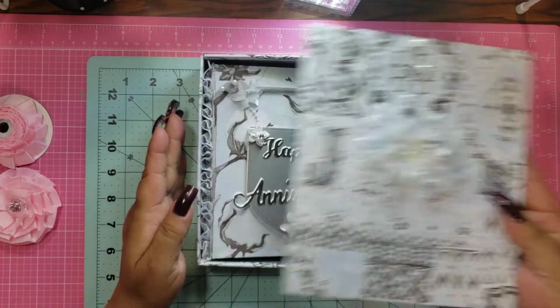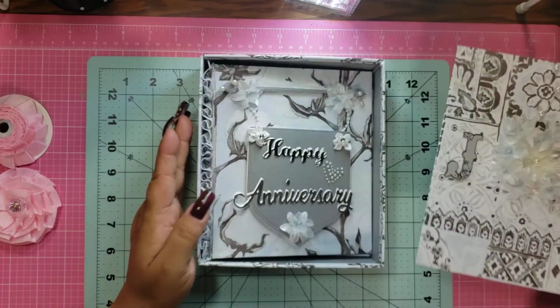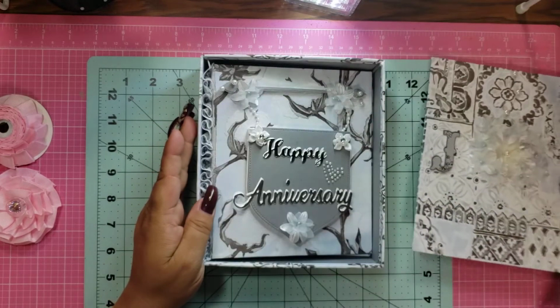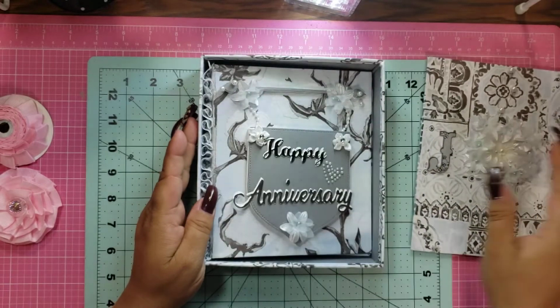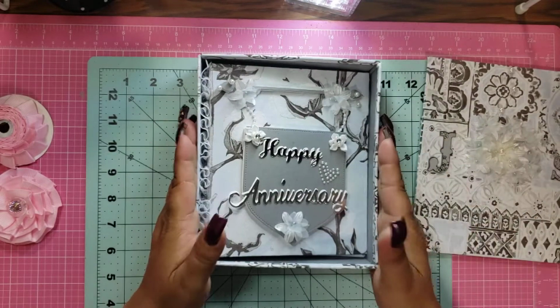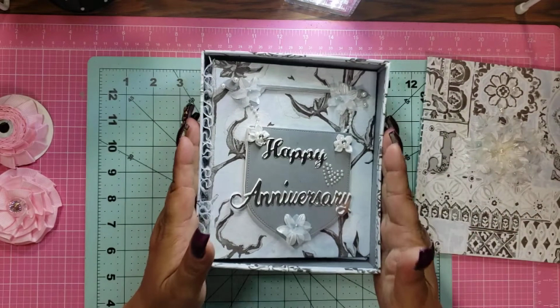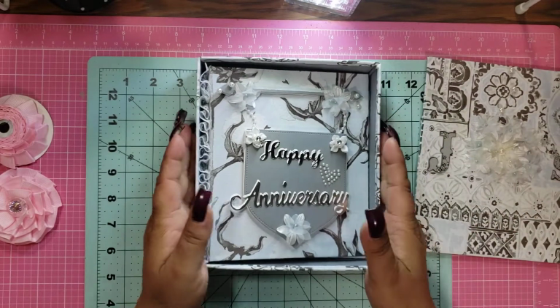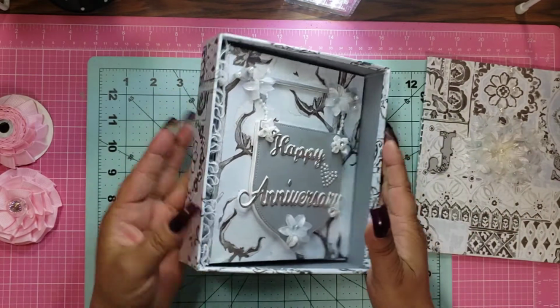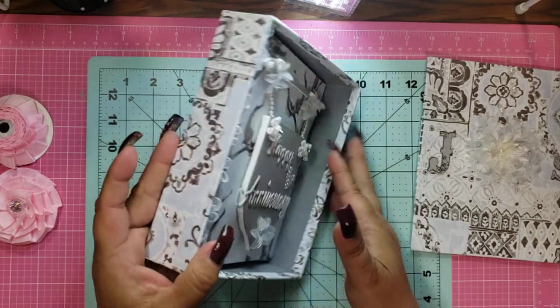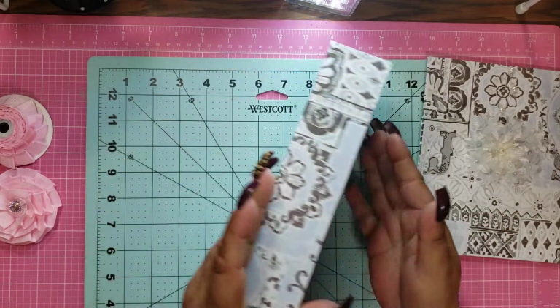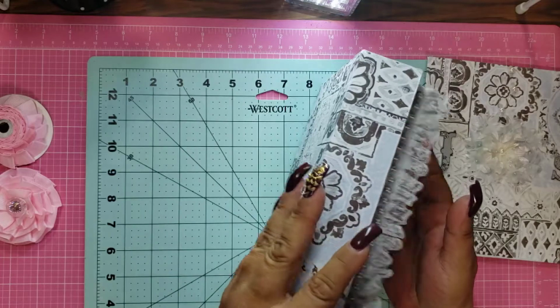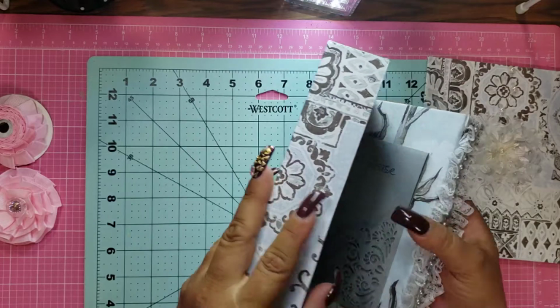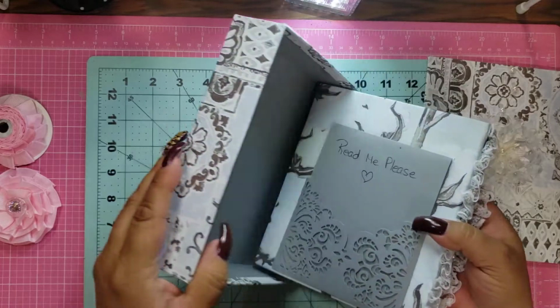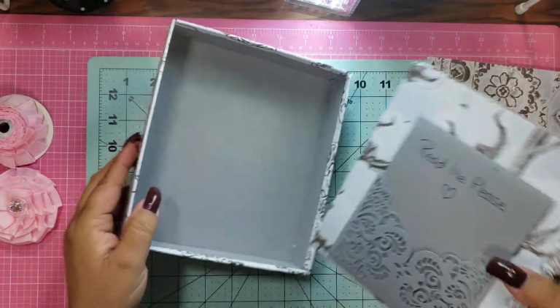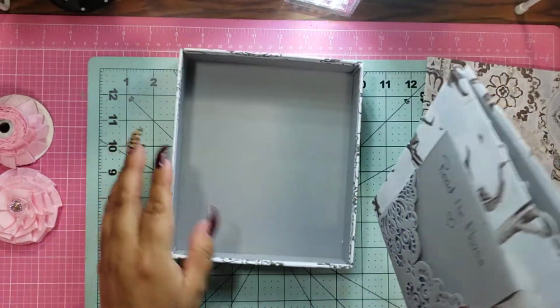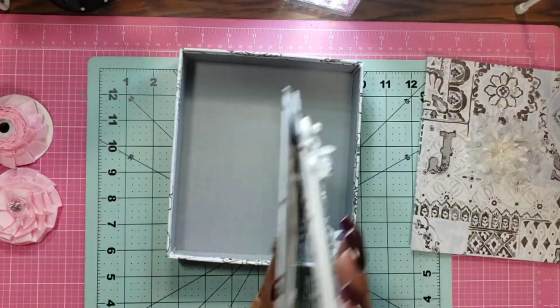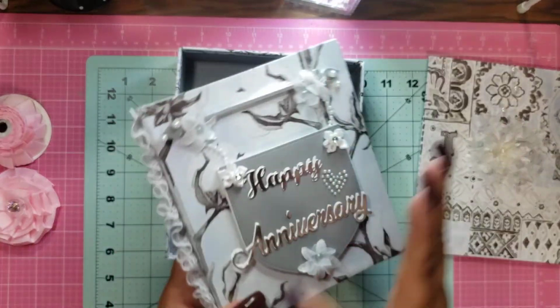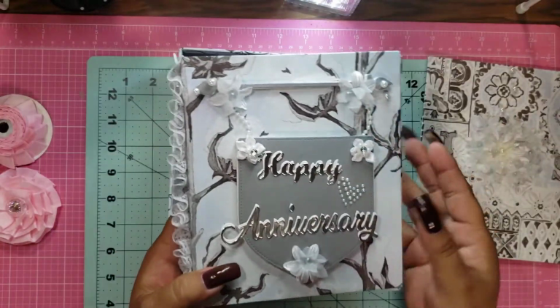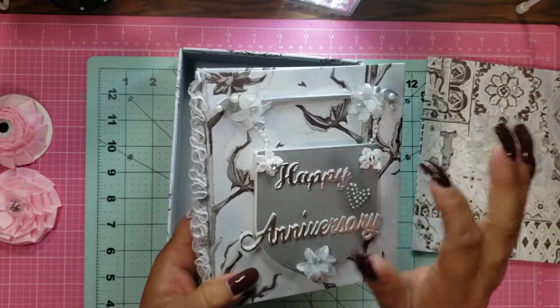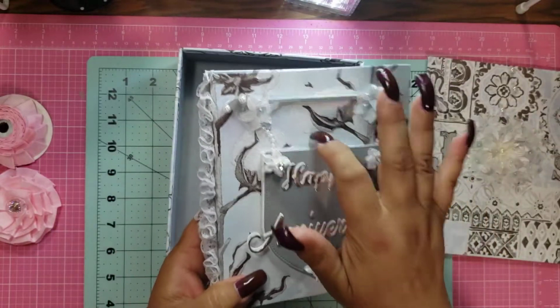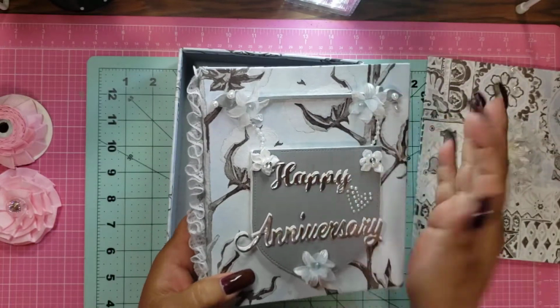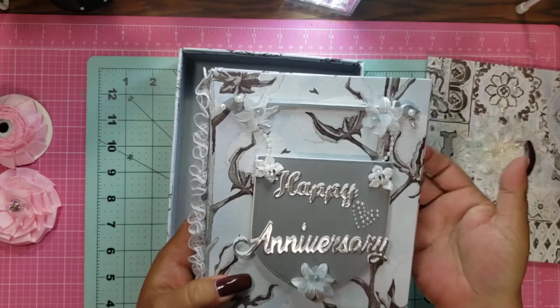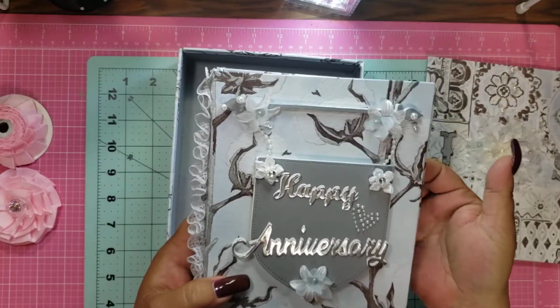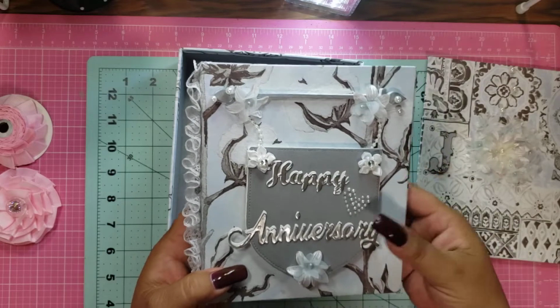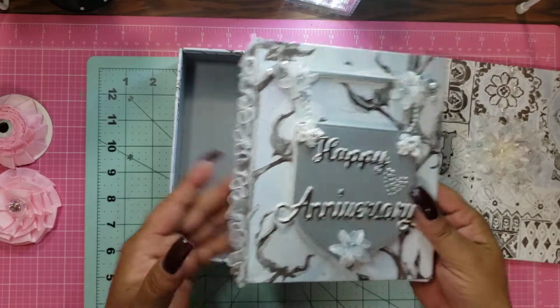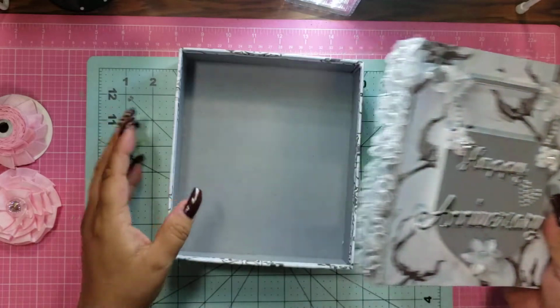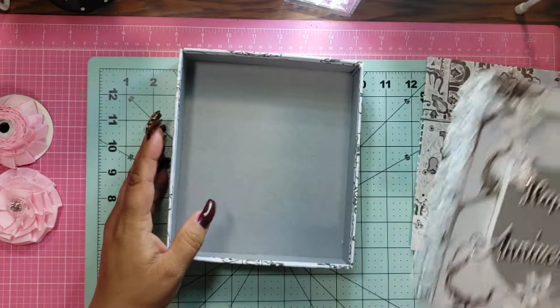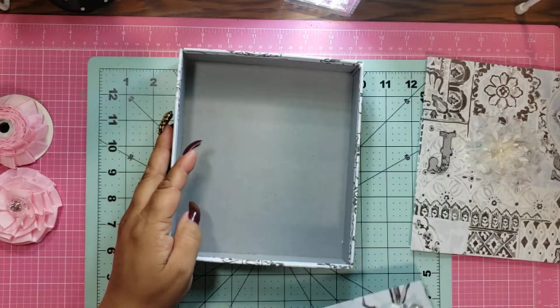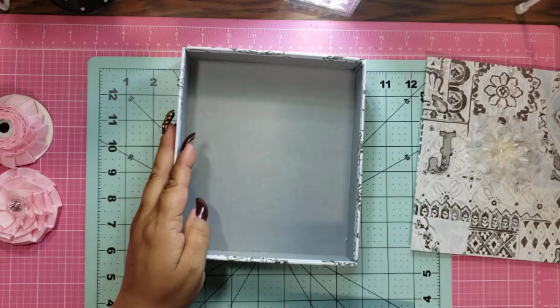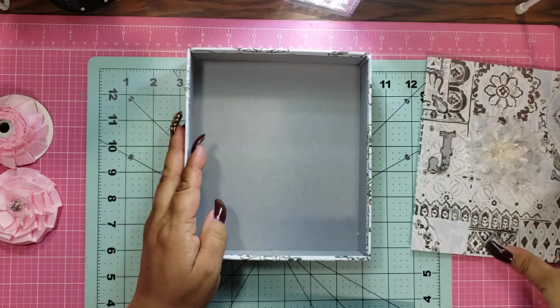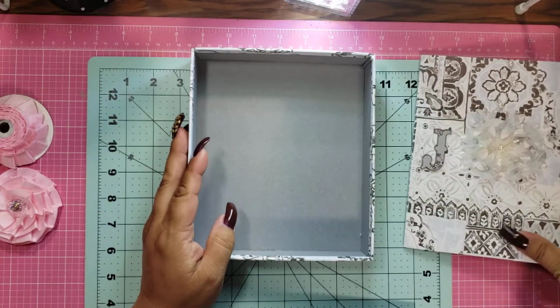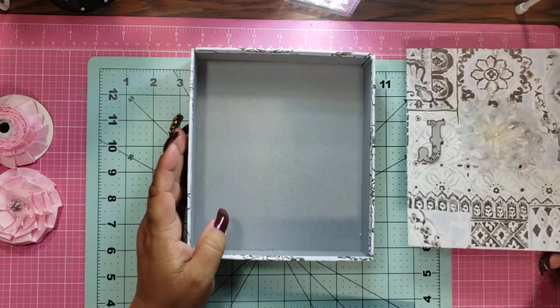So you open it up like this — this is the lid and here is the card. The card looks like a book and I can tell you that it feels like a book. It's really sturdy. So let me just go over the box real quick.